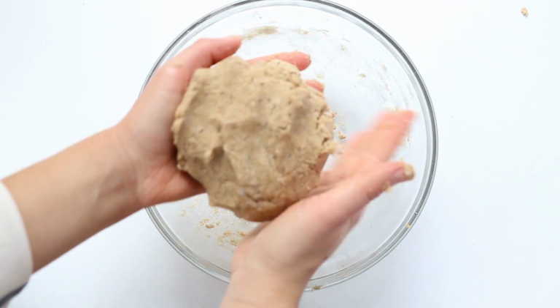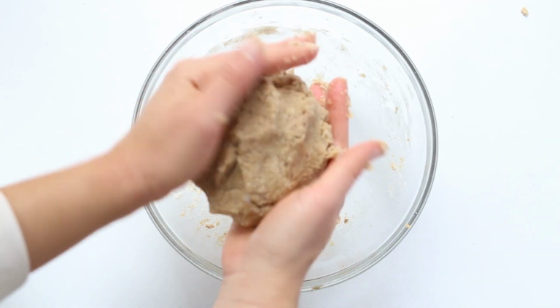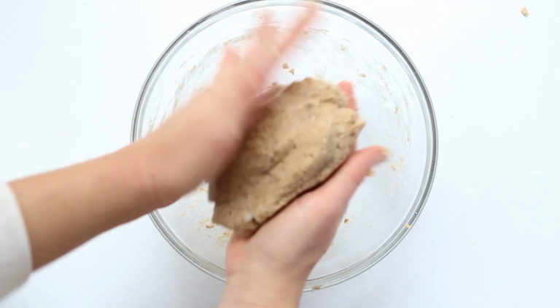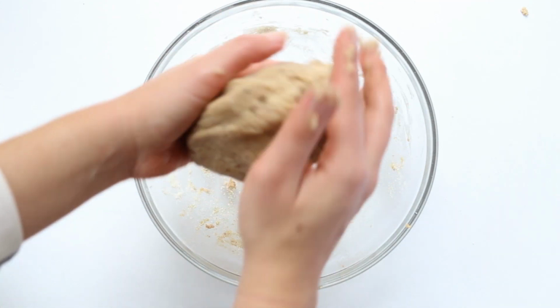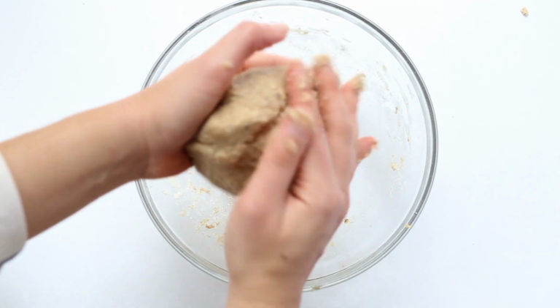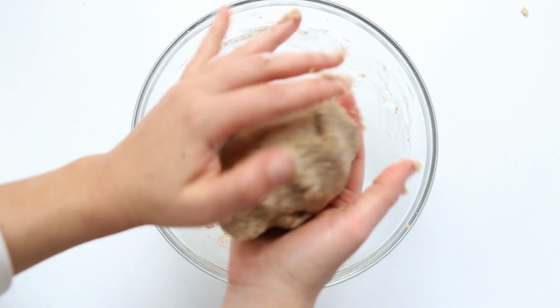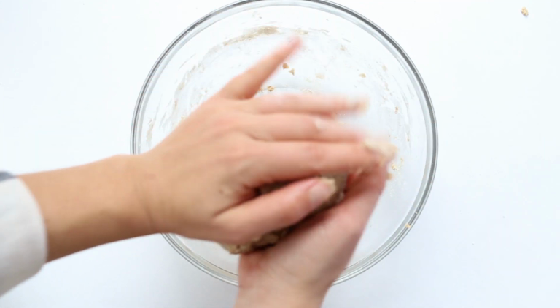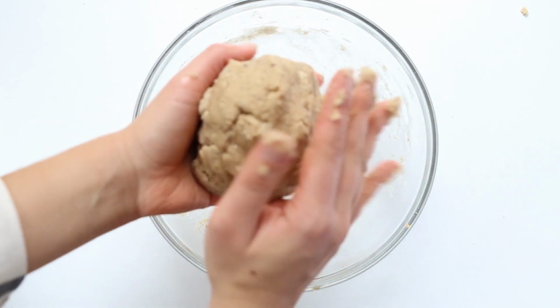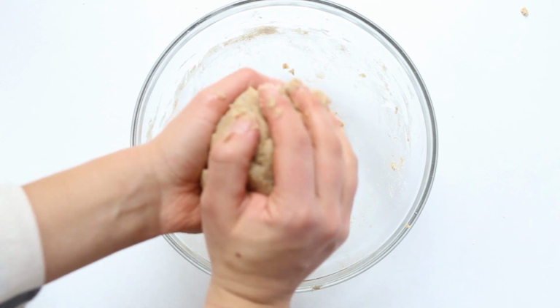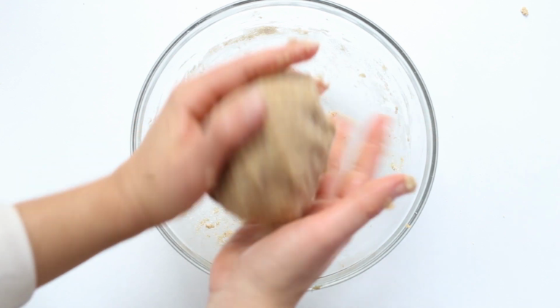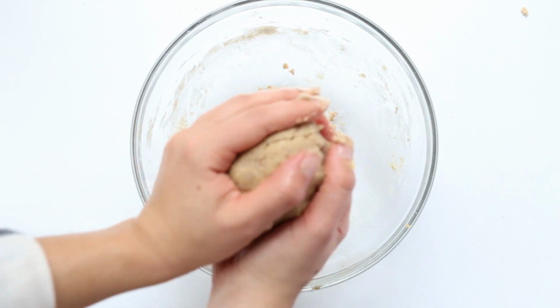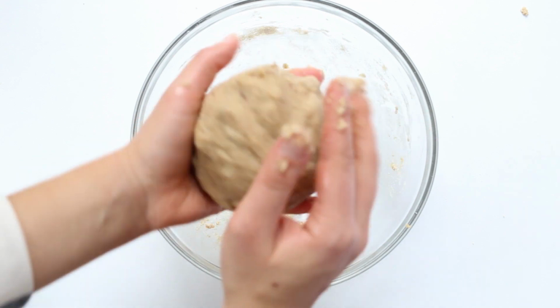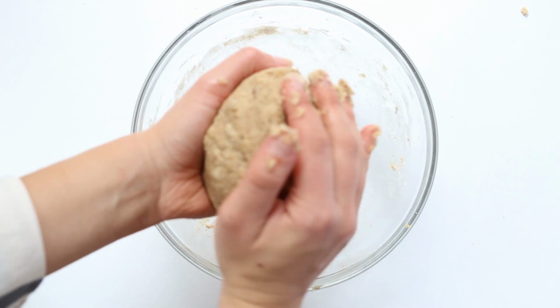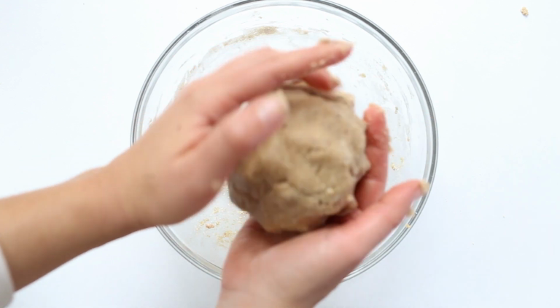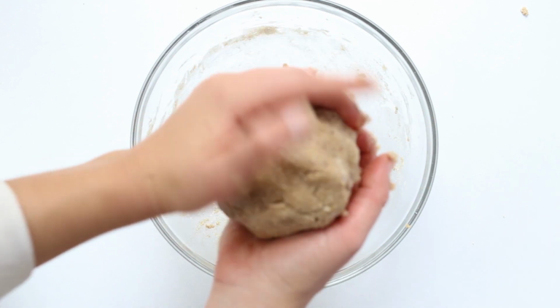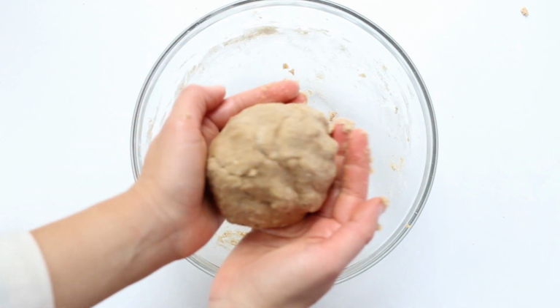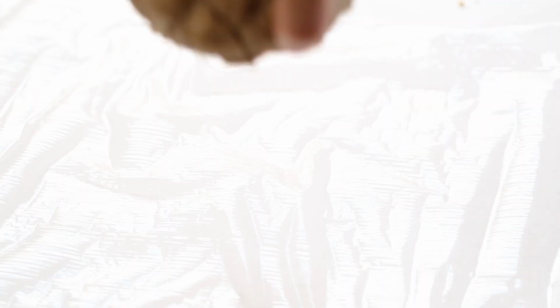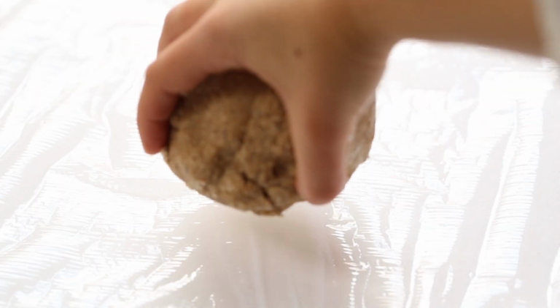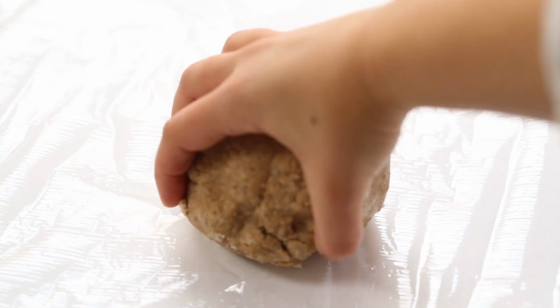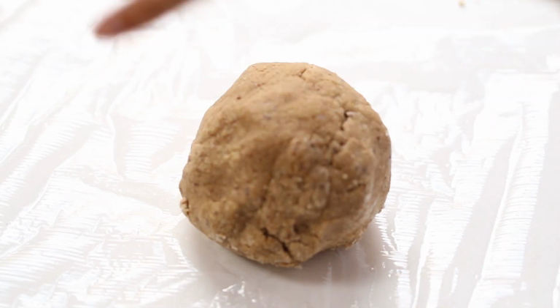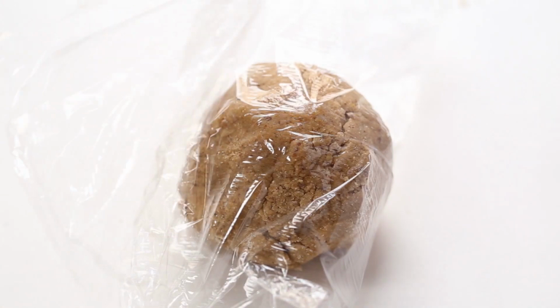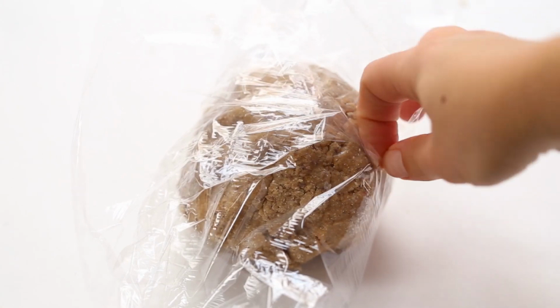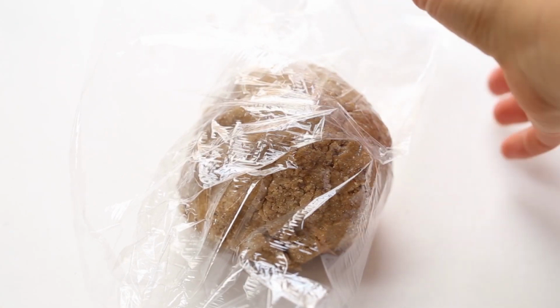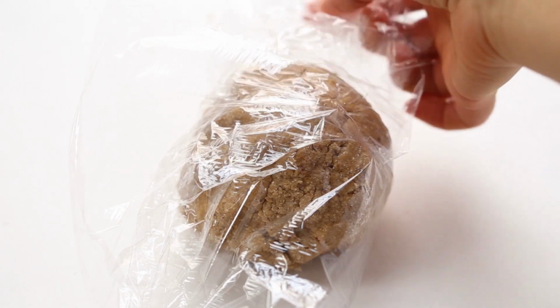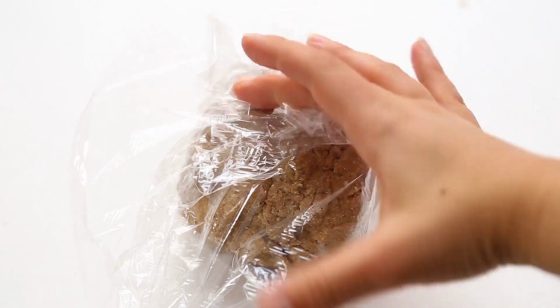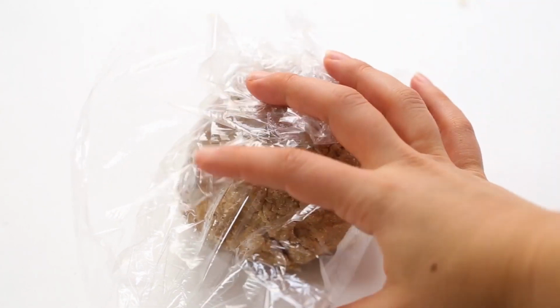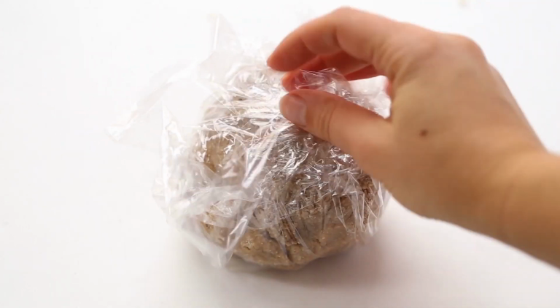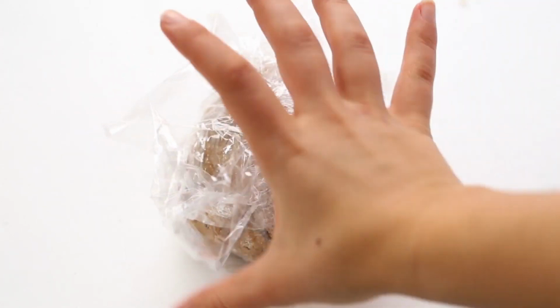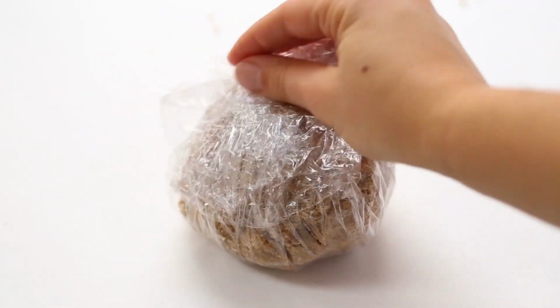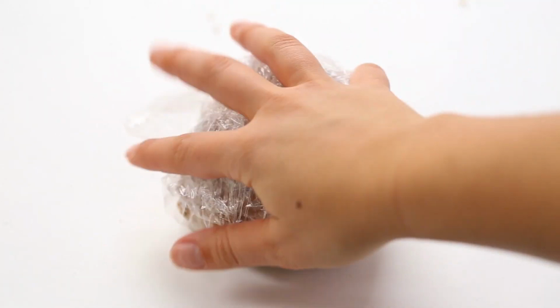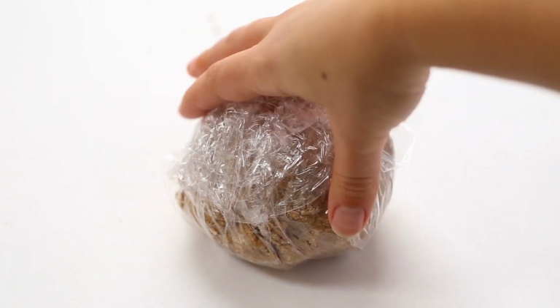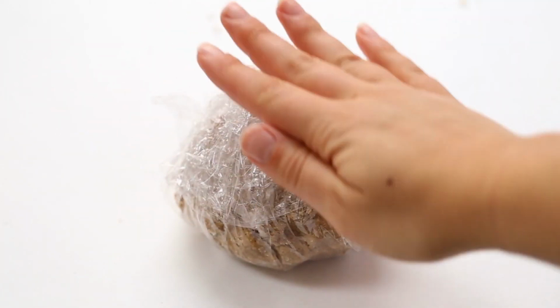Here's what it will look like — you can just squeeze it together into a ball. Then you will wrap this up in some plastic wrap and refrigerate it for at least two hours, or you can do this up to overnight.